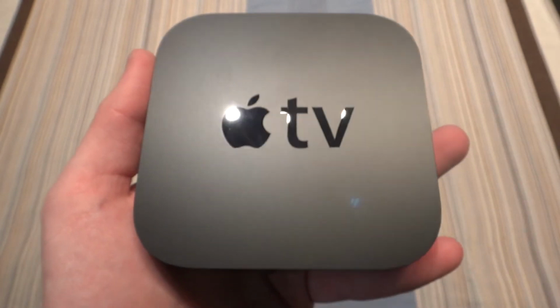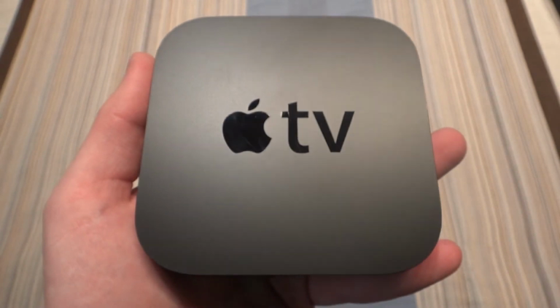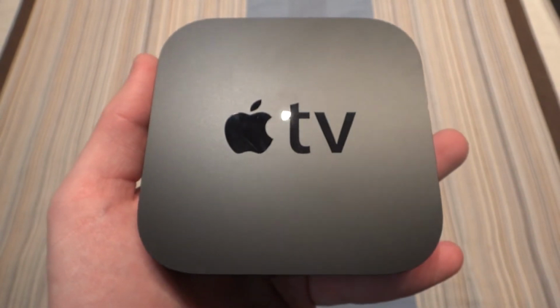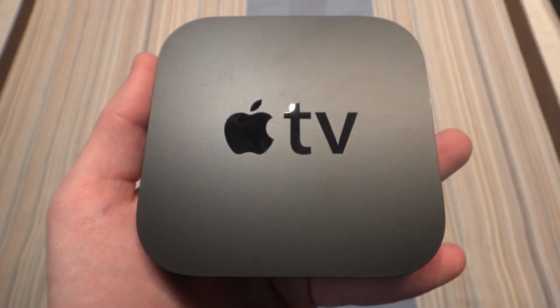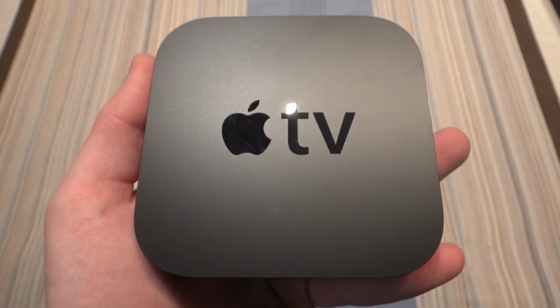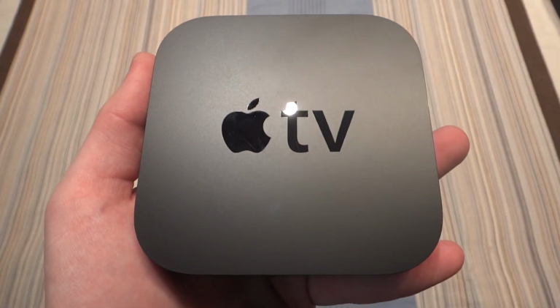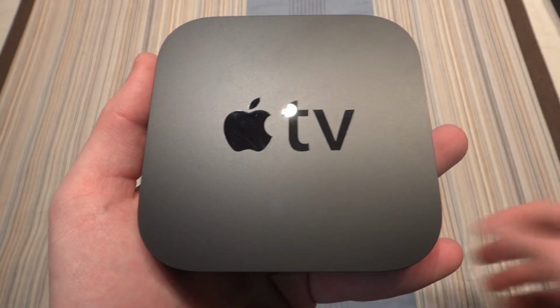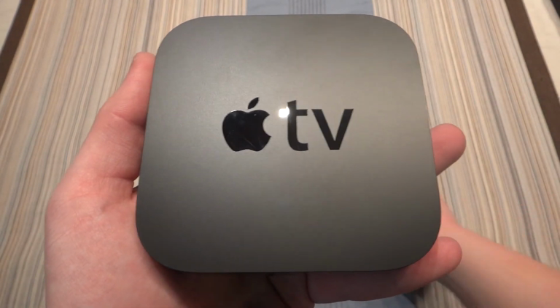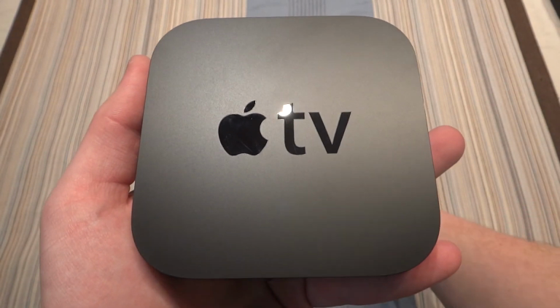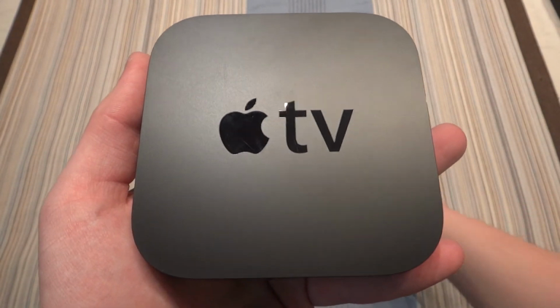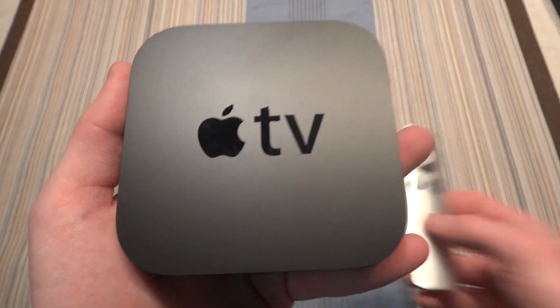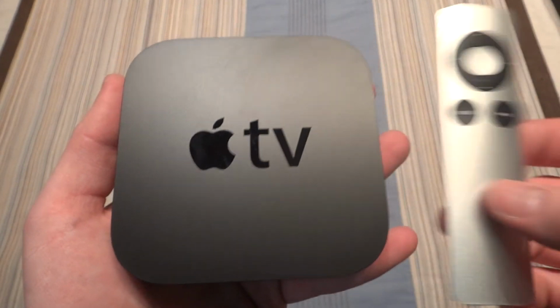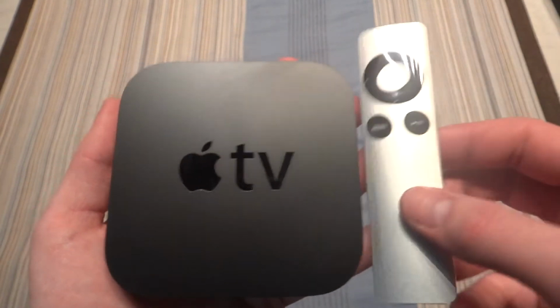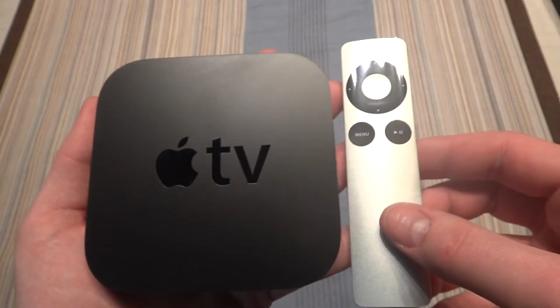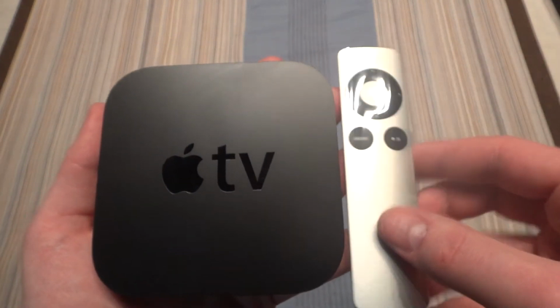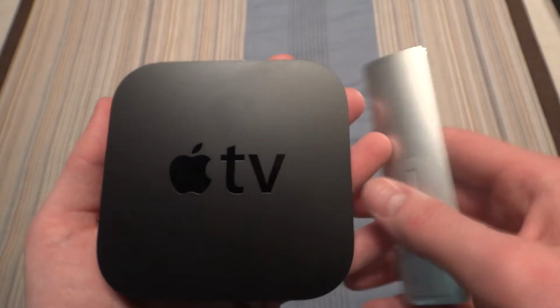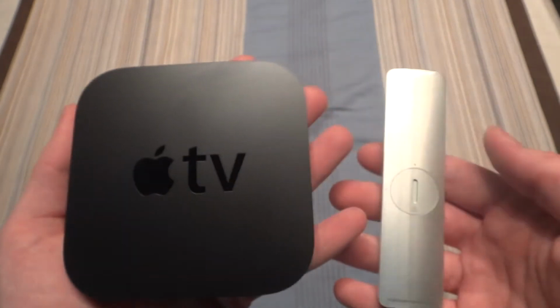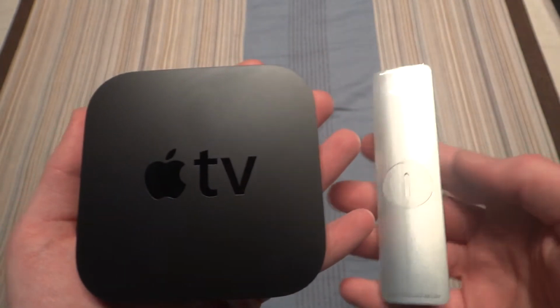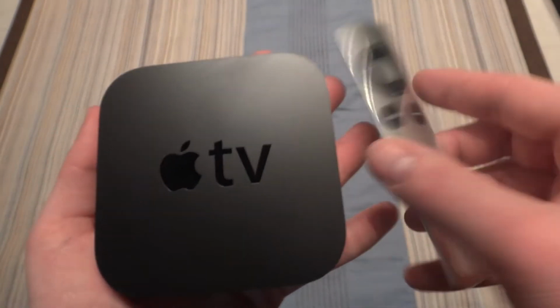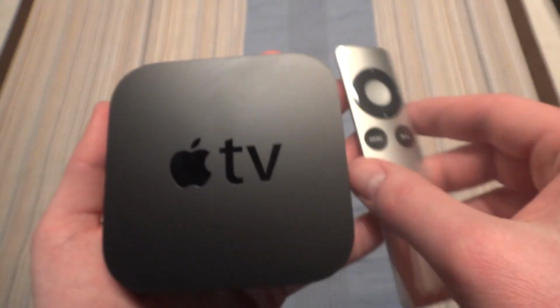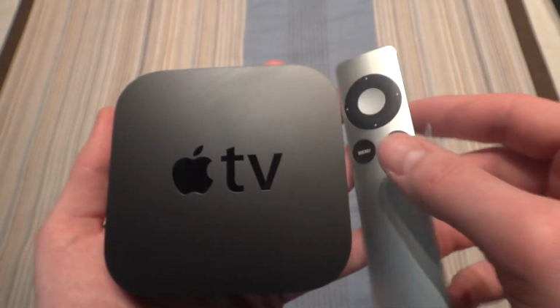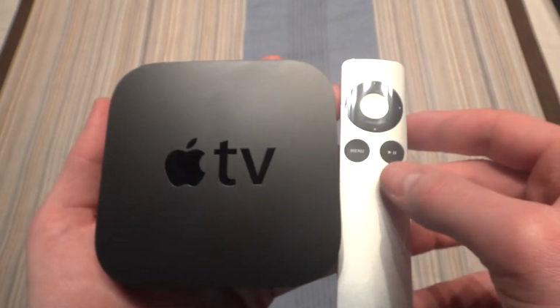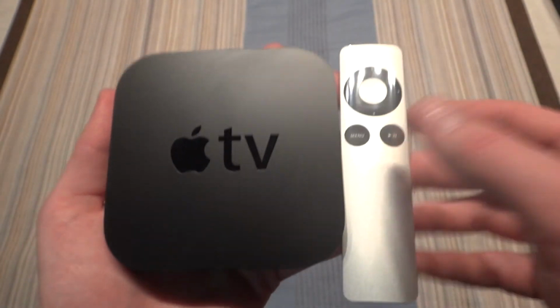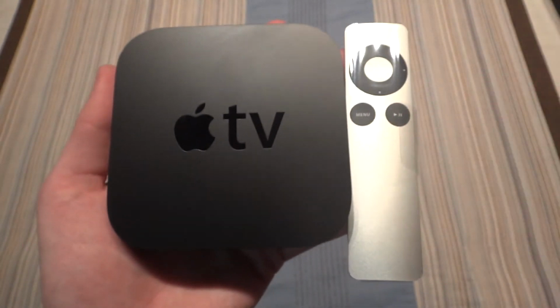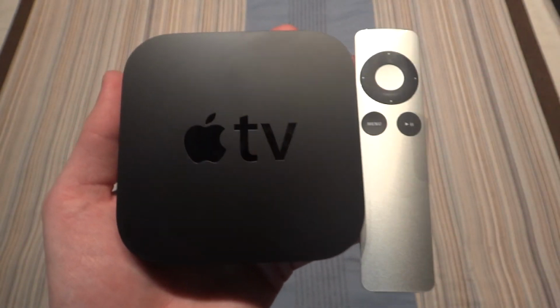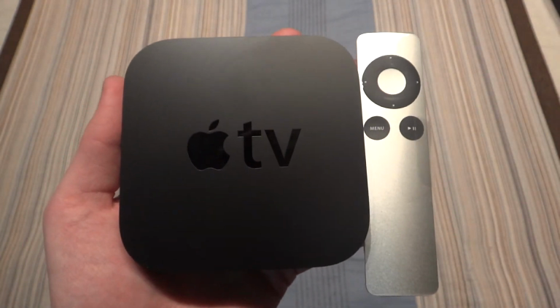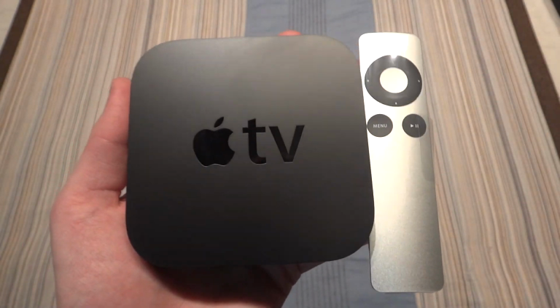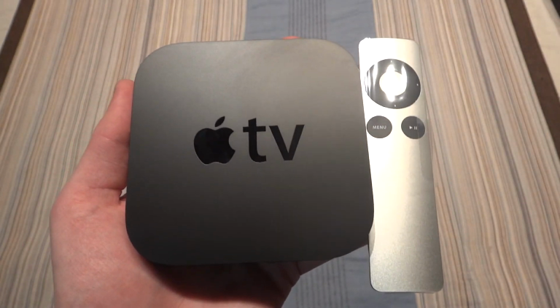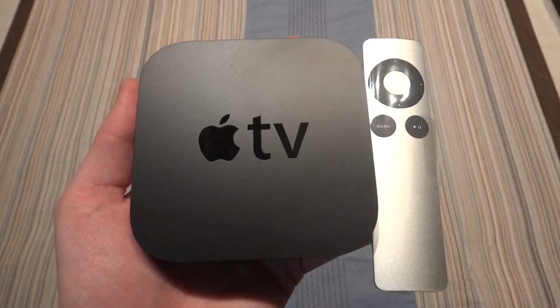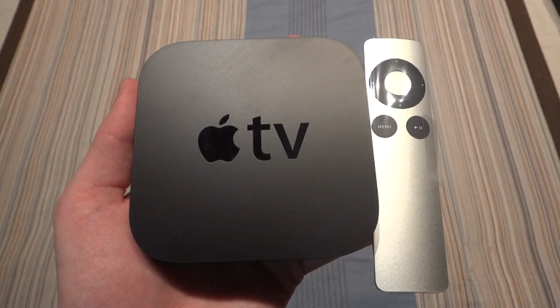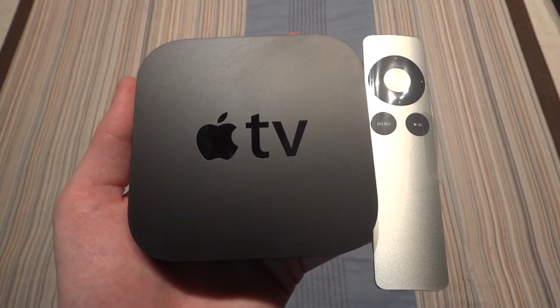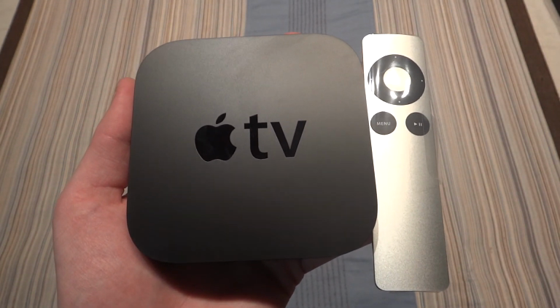So I hope you enjoyed this video of the unboxing of the Apple TV third generation. Please comment, rate, subscribe, and thank you very much for watching. I'll see you next time.